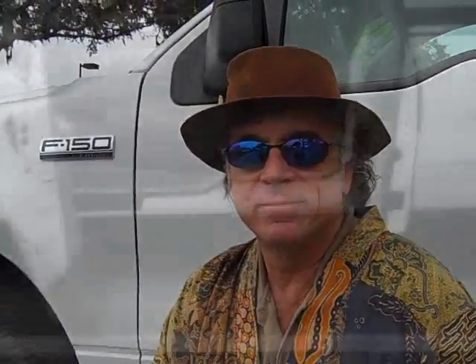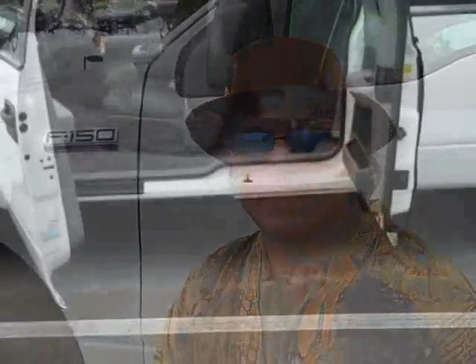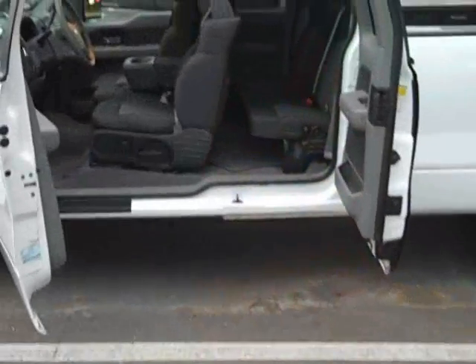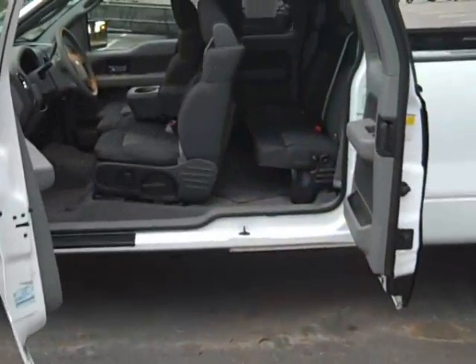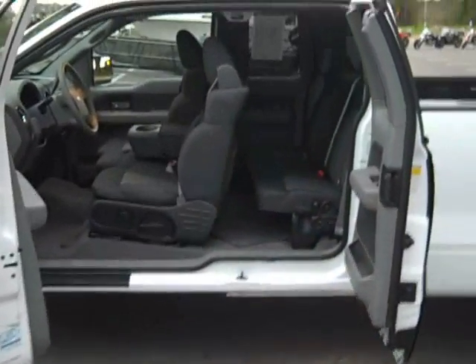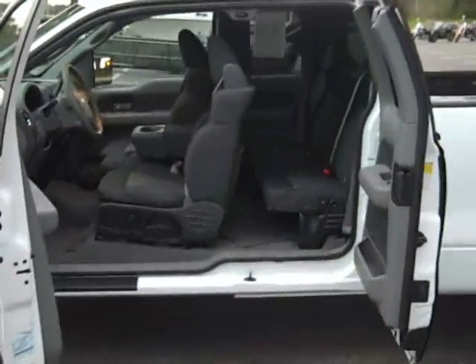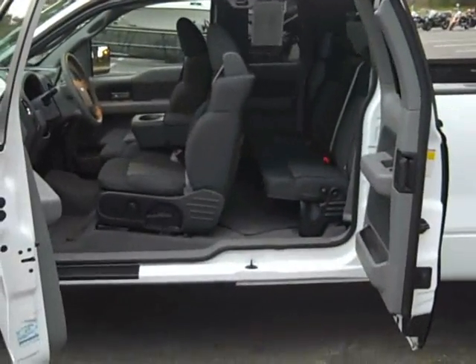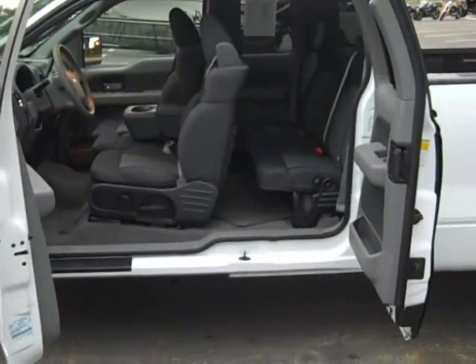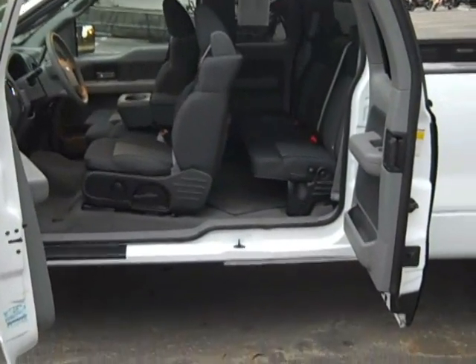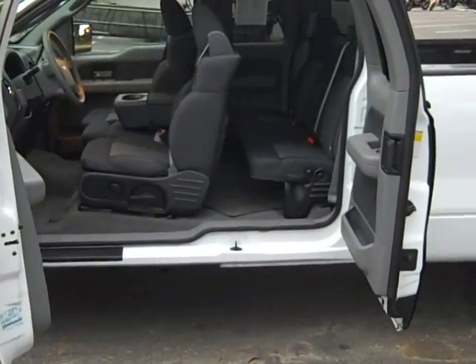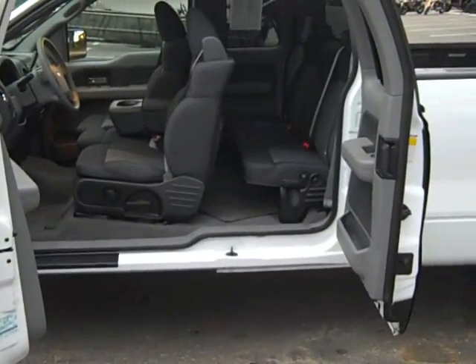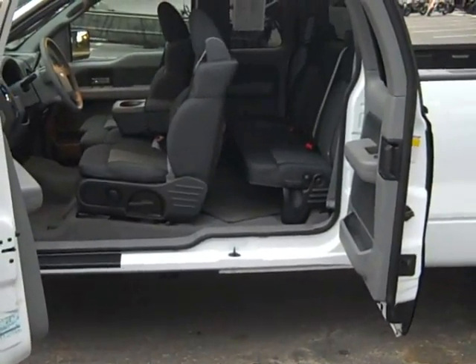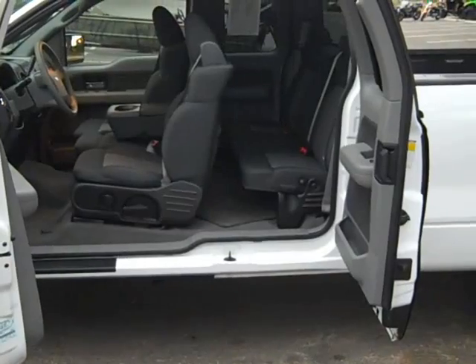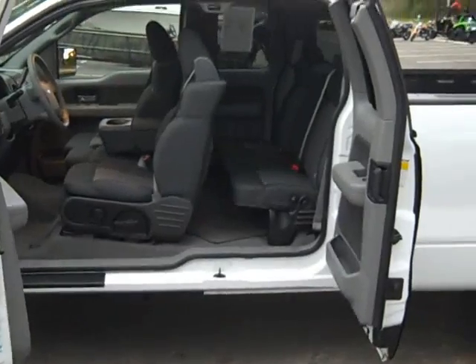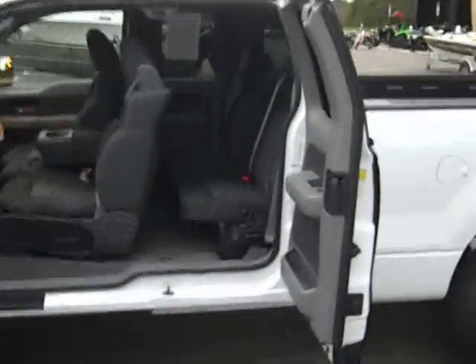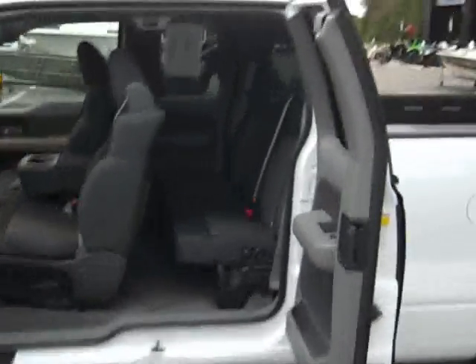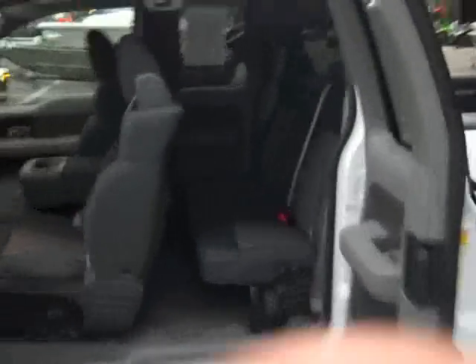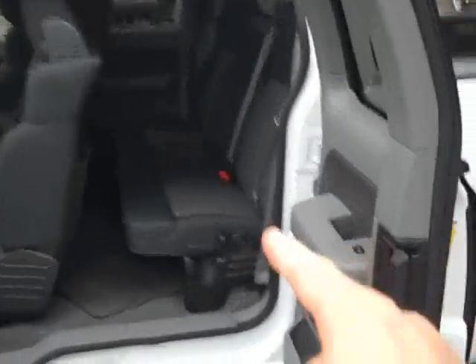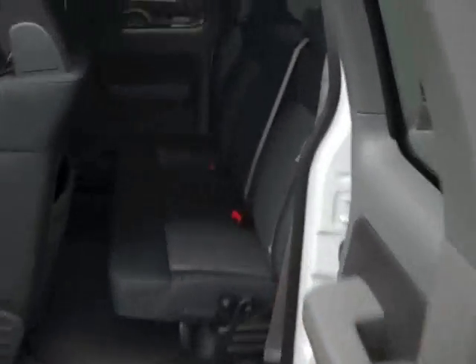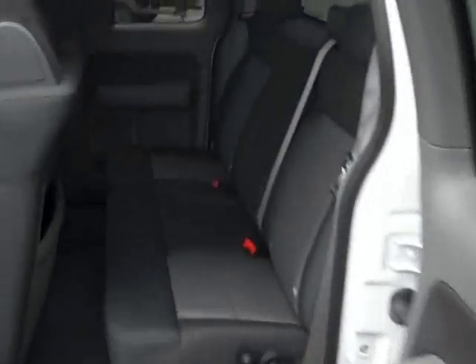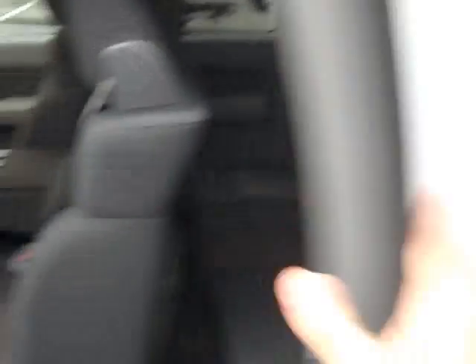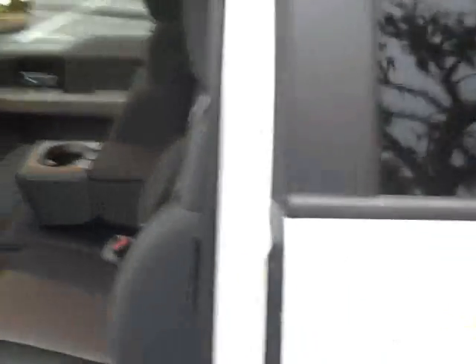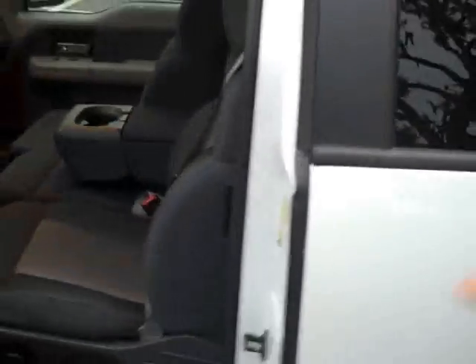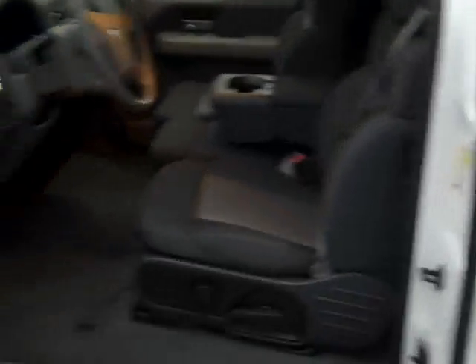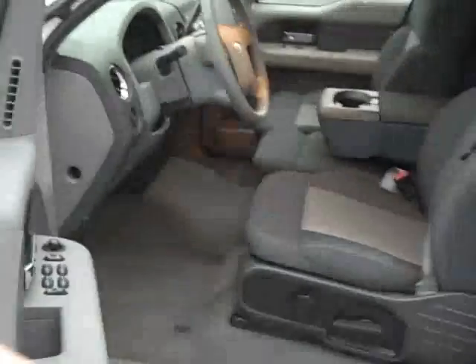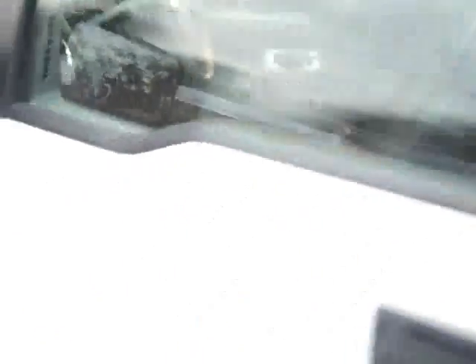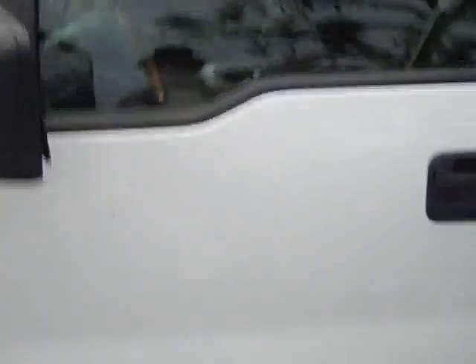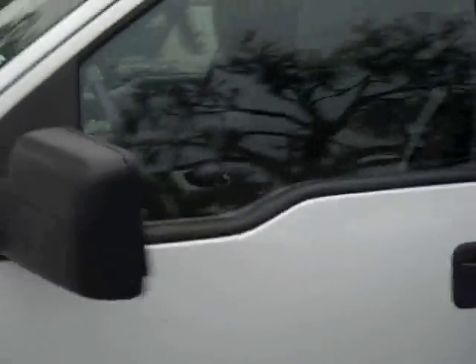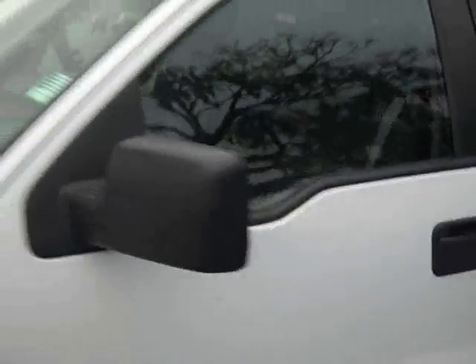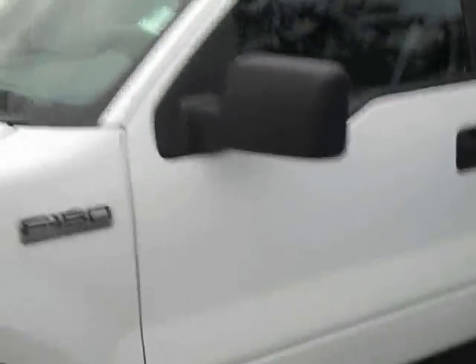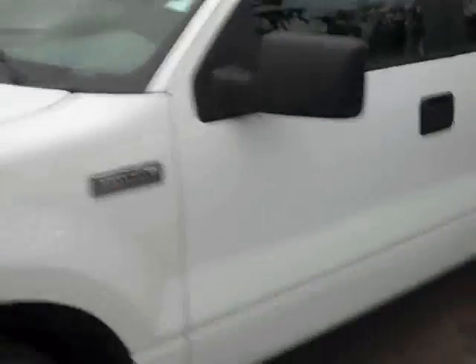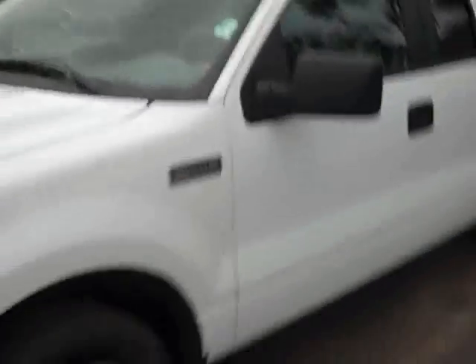This is a 2008 extended cab Ford F-150, stock number 27959P. You can see it has the rear doors here, which makes it easy to get cargo and passengers in that back seat. Nice looking truck.